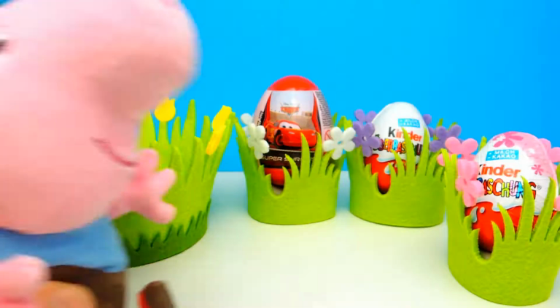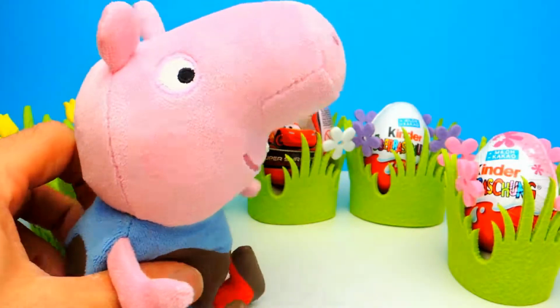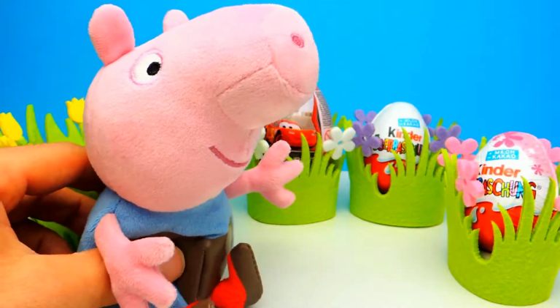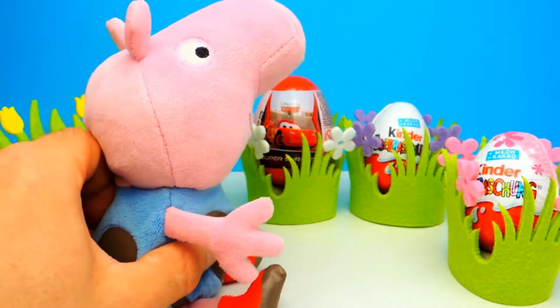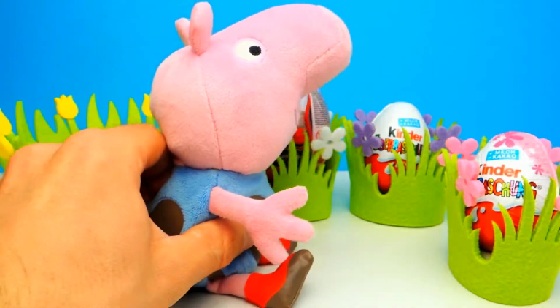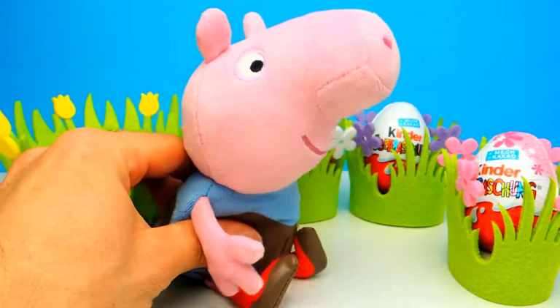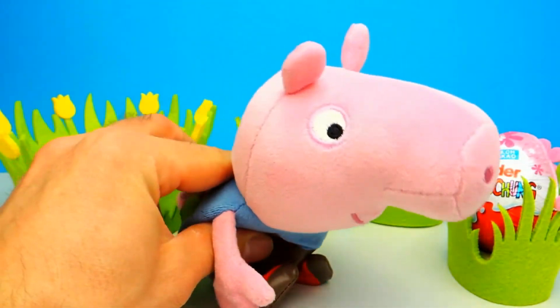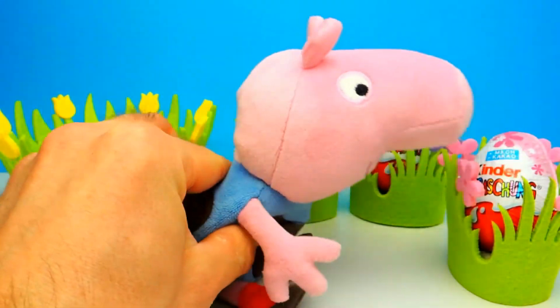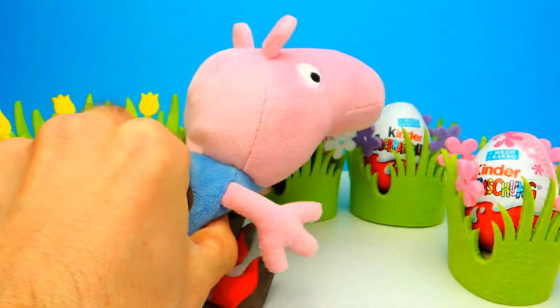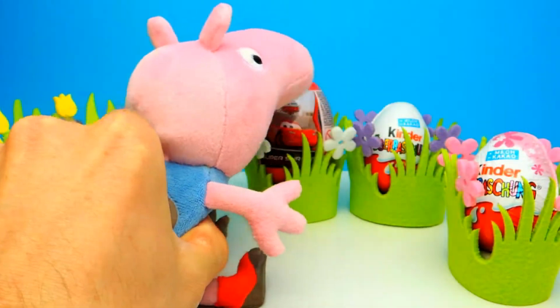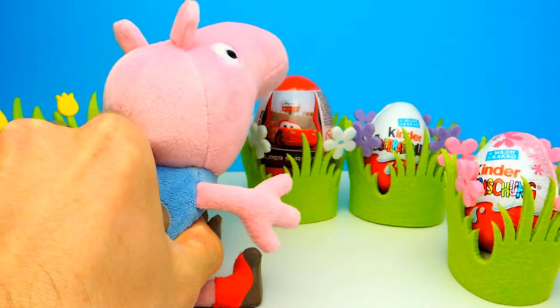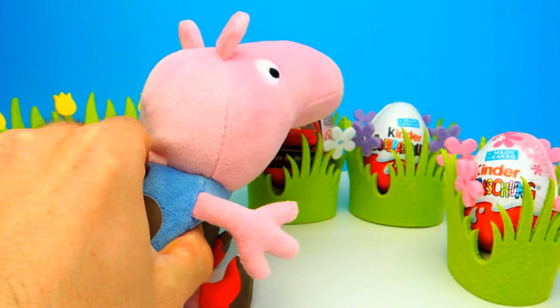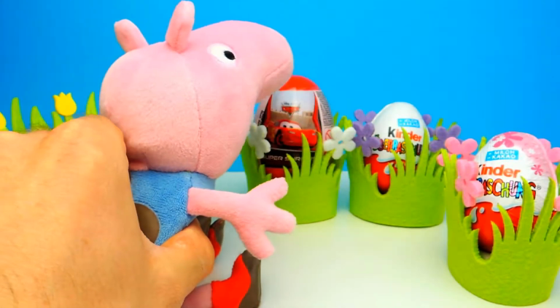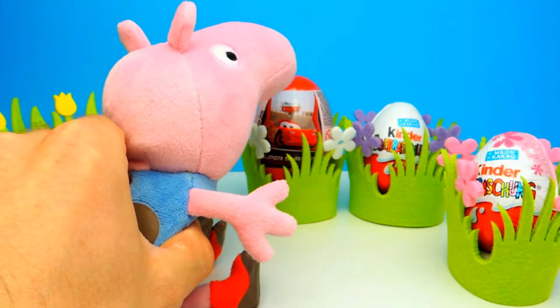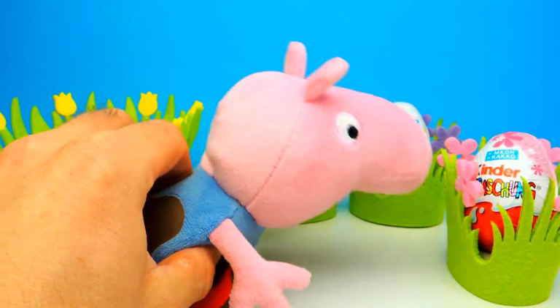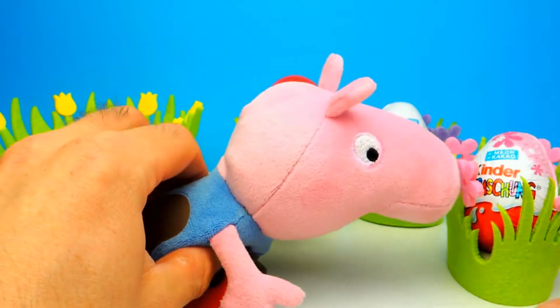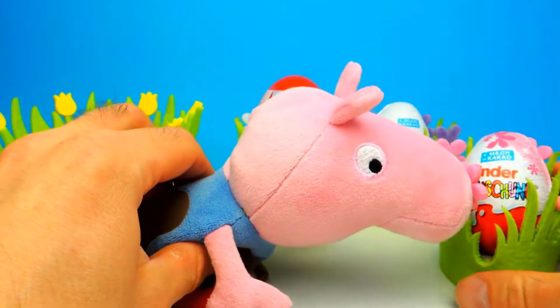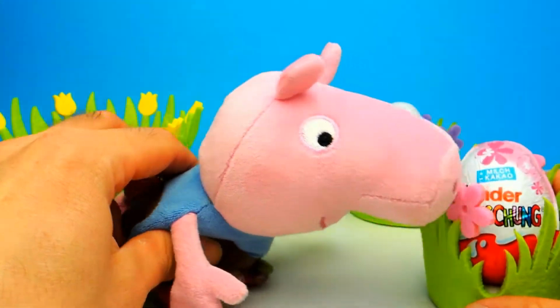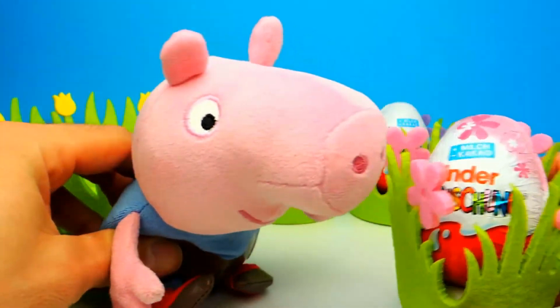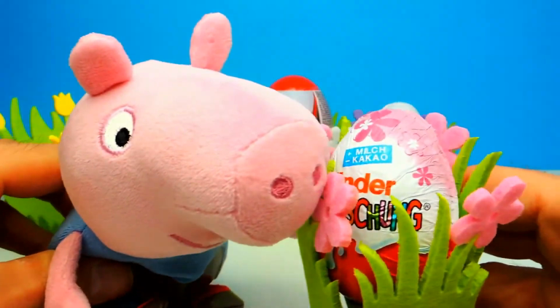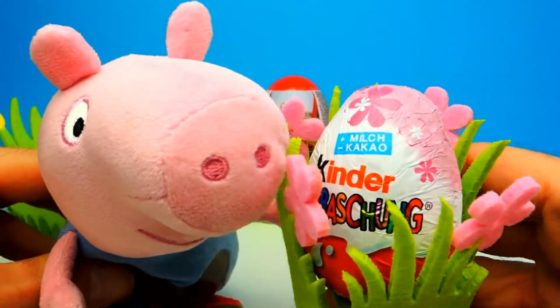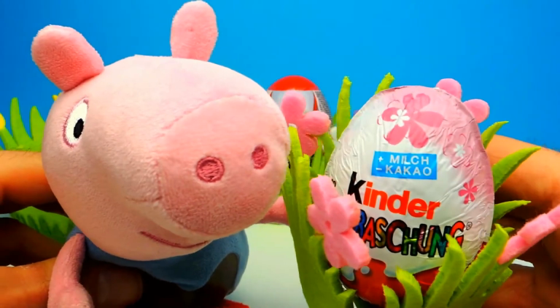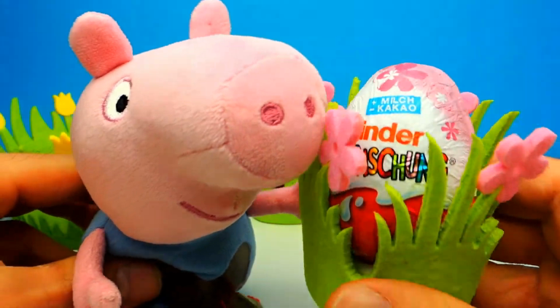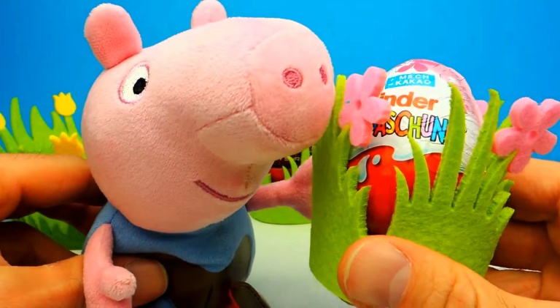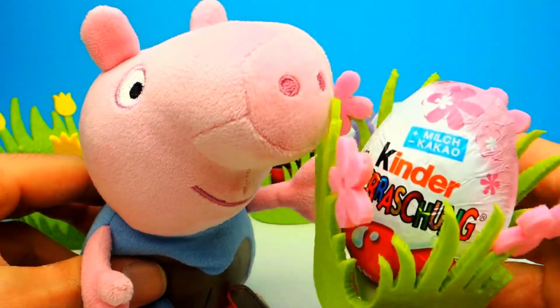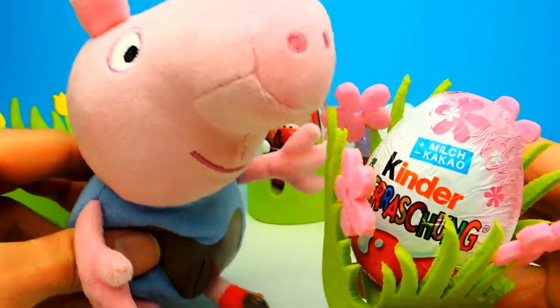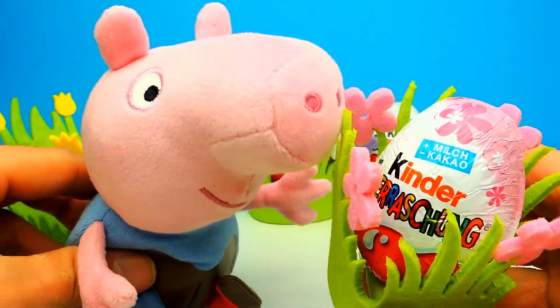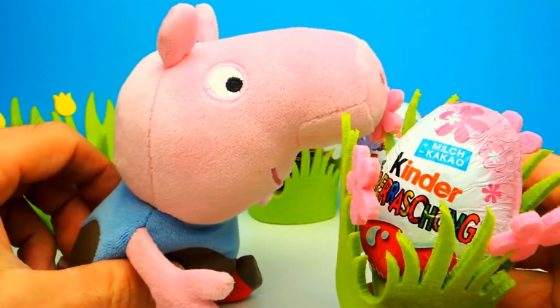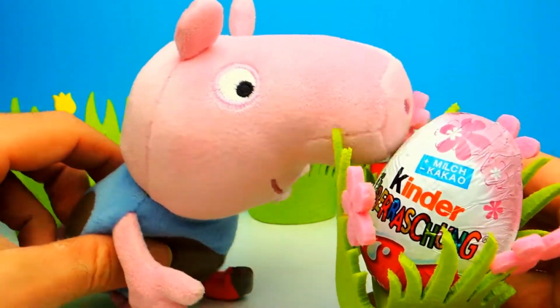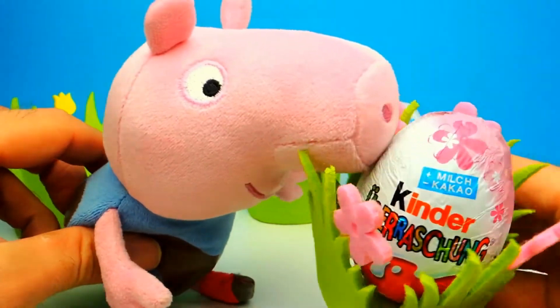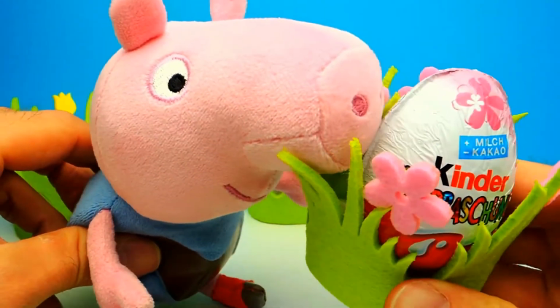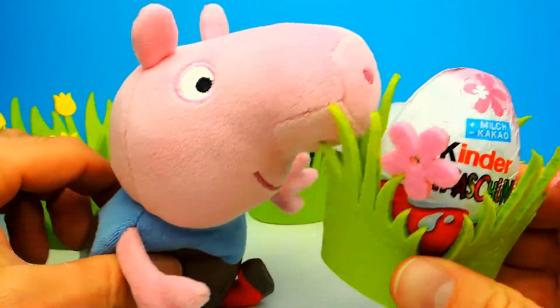Hey everyone, Crazy Toys here. My name is Gunnar and today we have three surprise eggs — two Kinder Surprise Eggs and one Disney Car Surprise Egg. And of course we have a little bit of help from George from Peppa Pig today. So let's say hello to George.